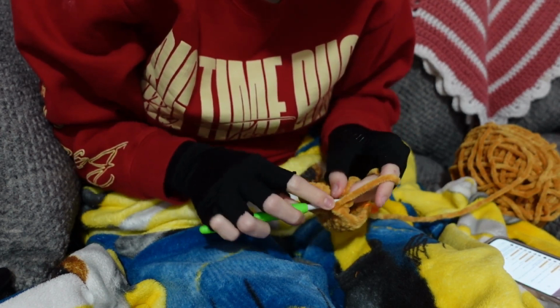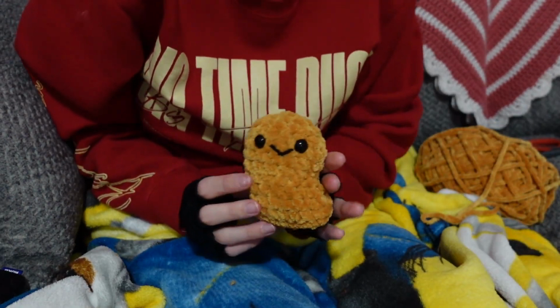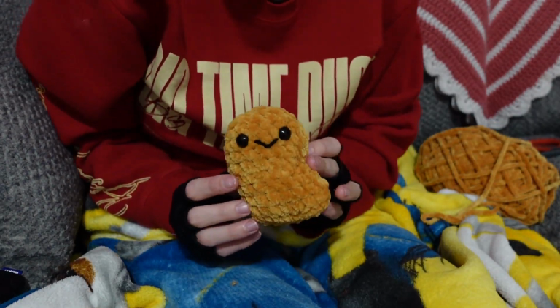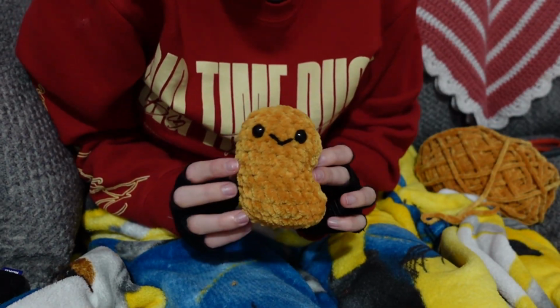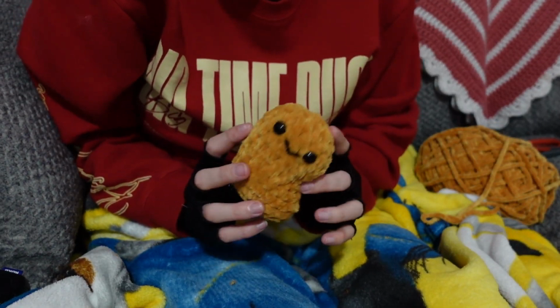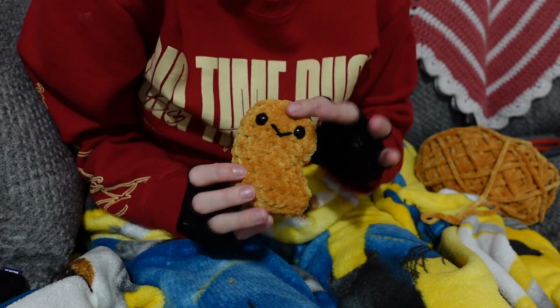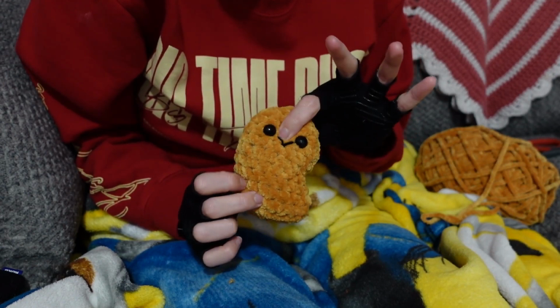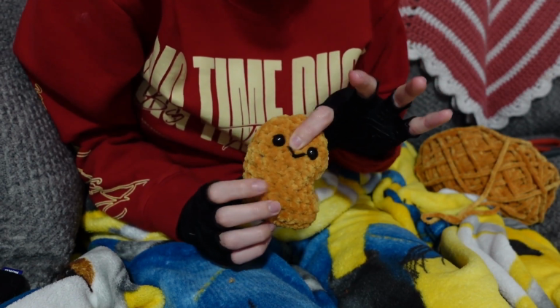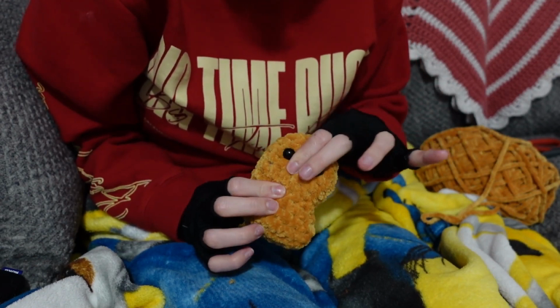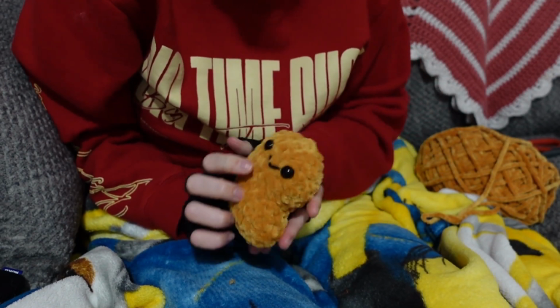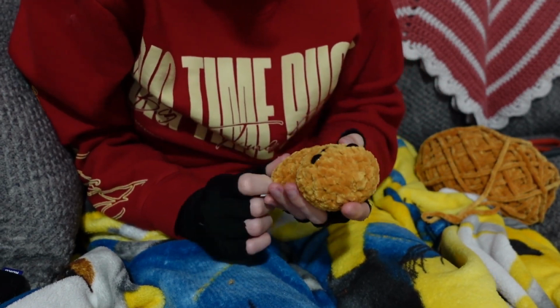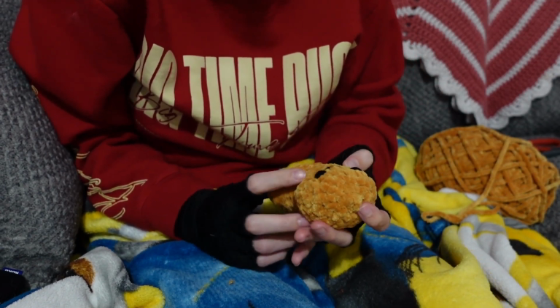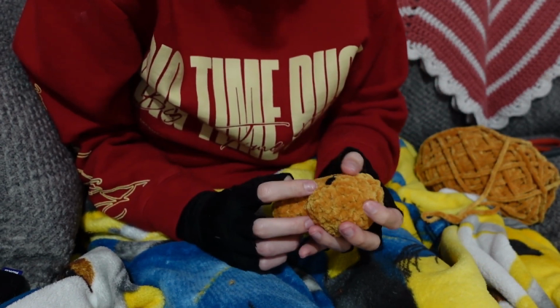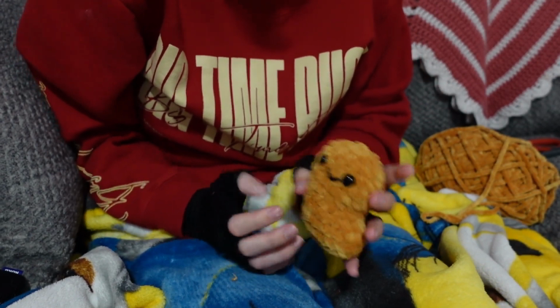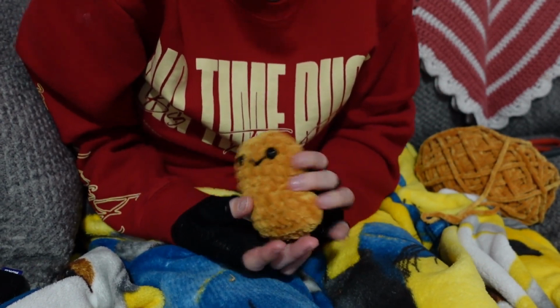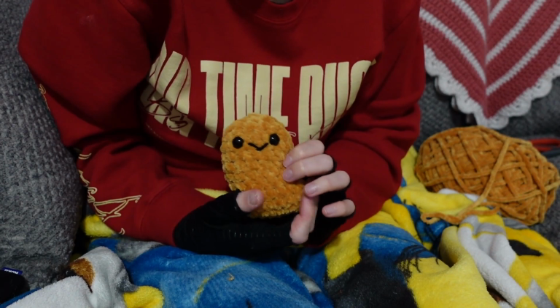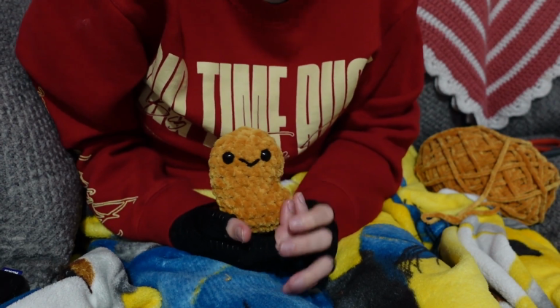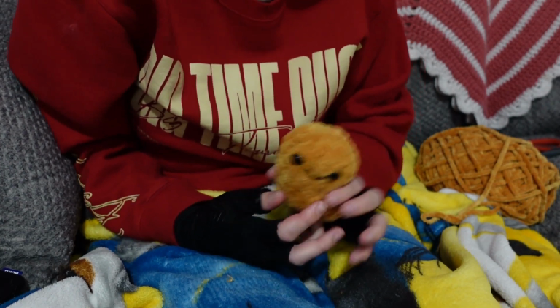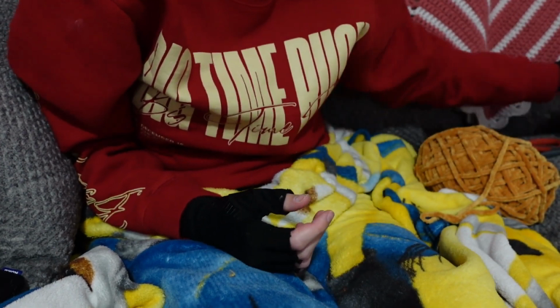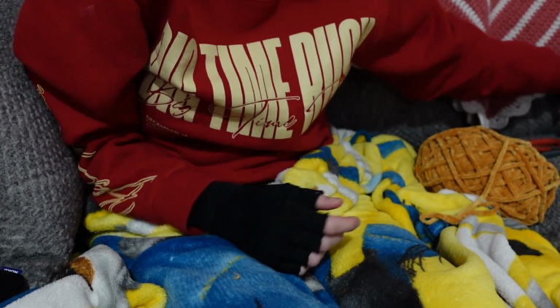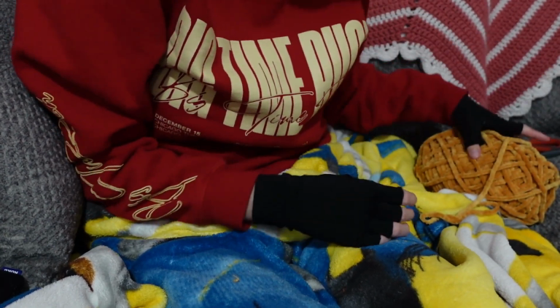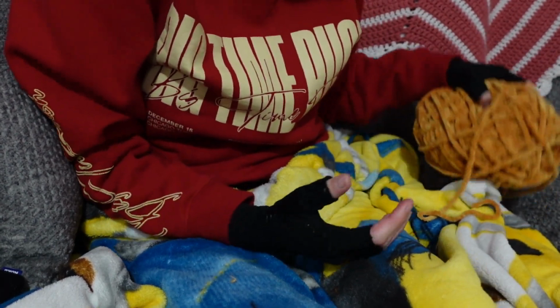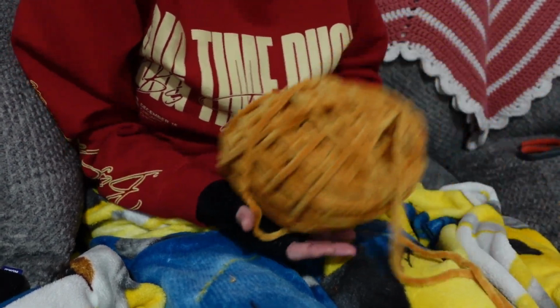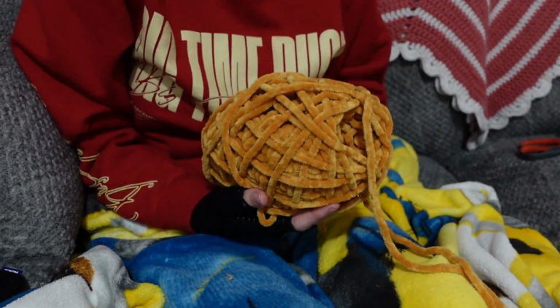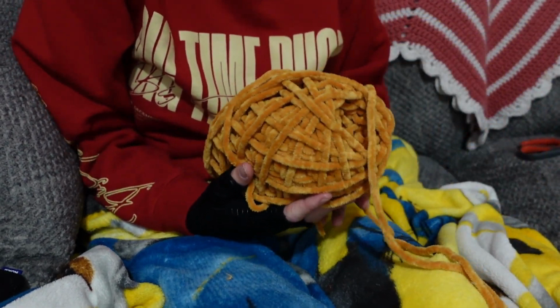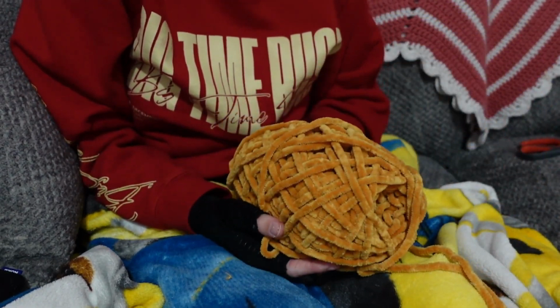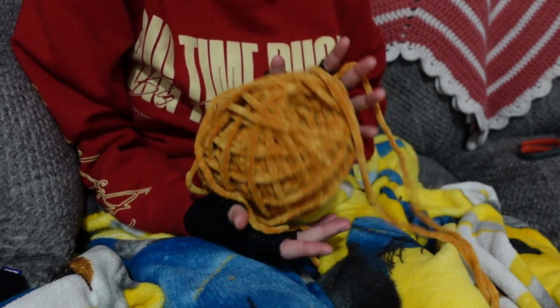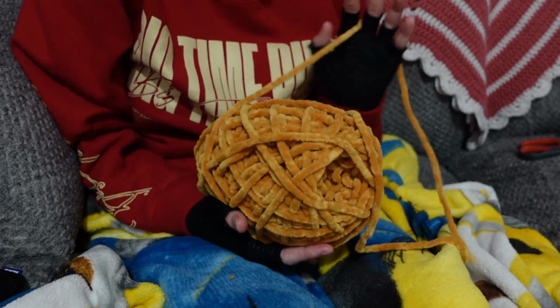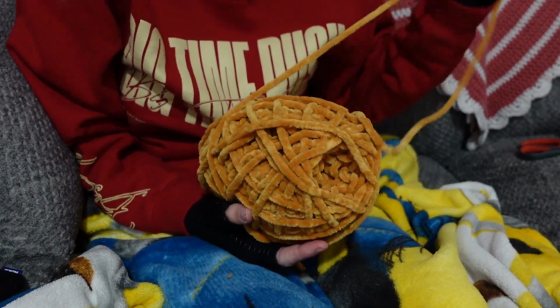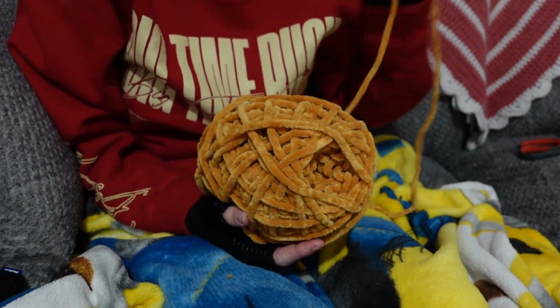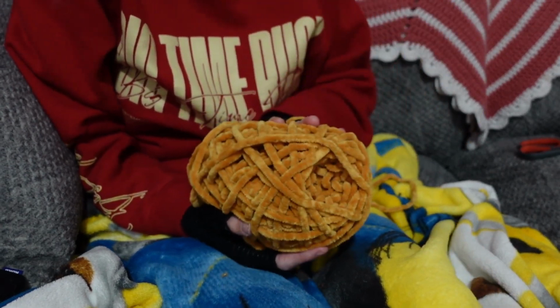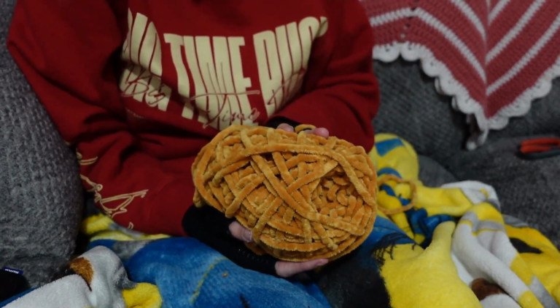Here is chicken nugget number 10 done. Also, it is thundering outside, so I apologize if you guys can hear that. Here's what the skein is looking like now, and now we're going to move on to number 11.